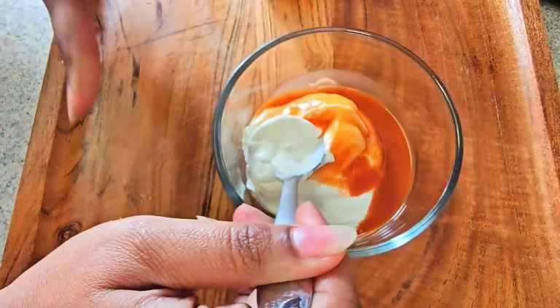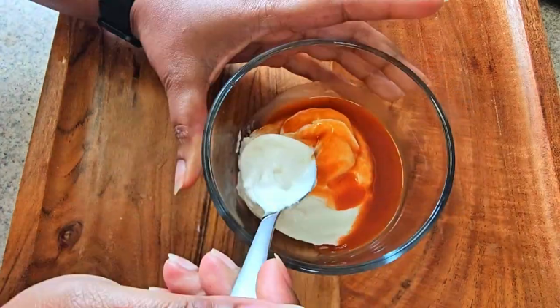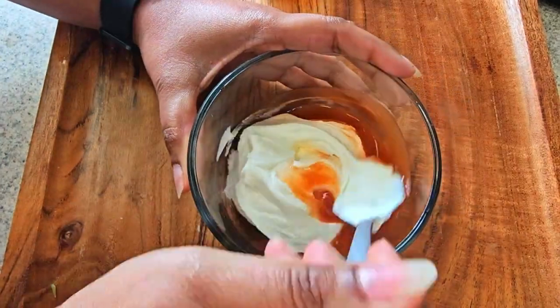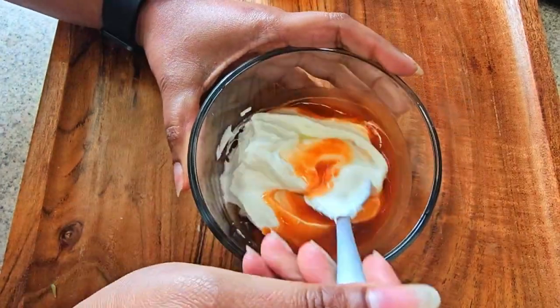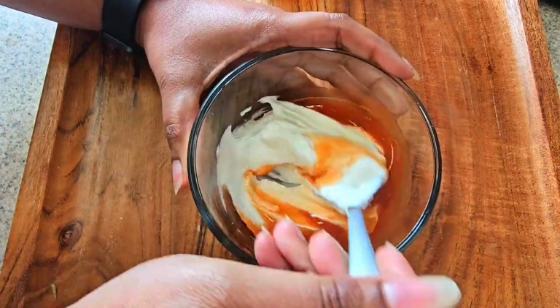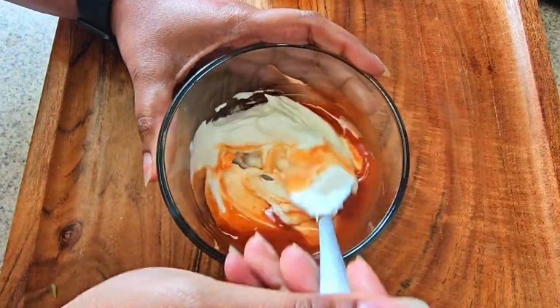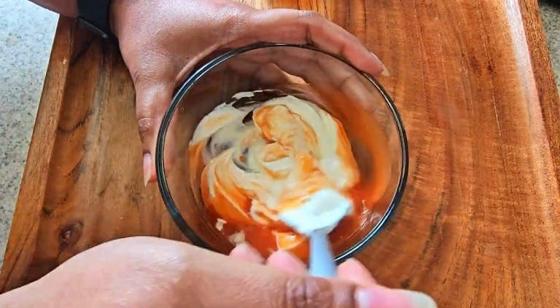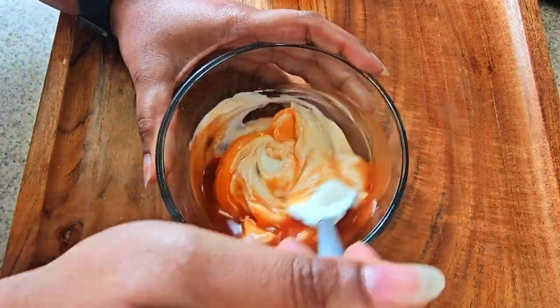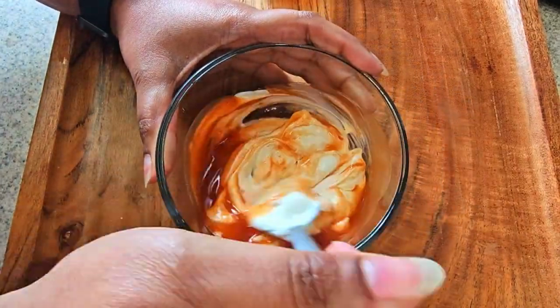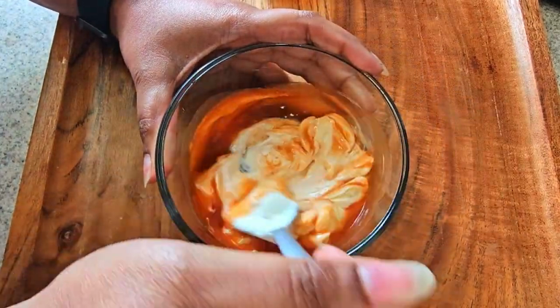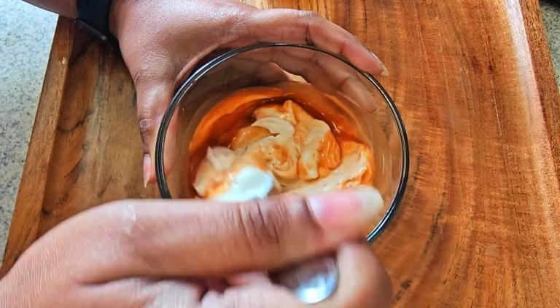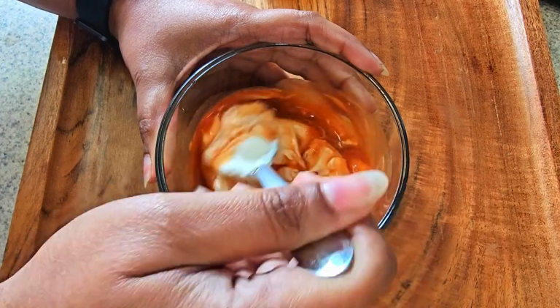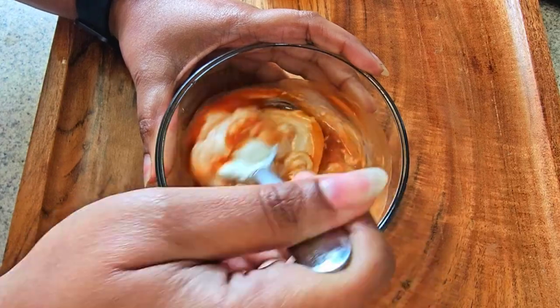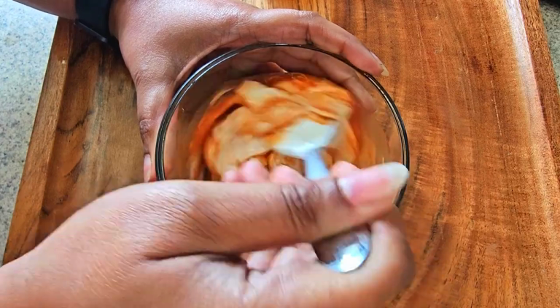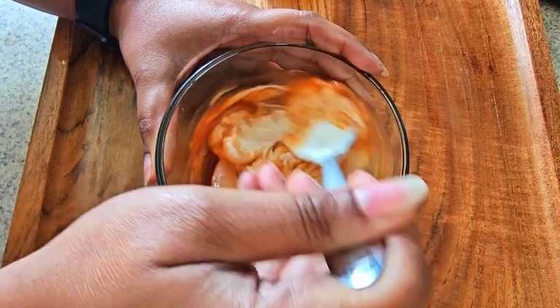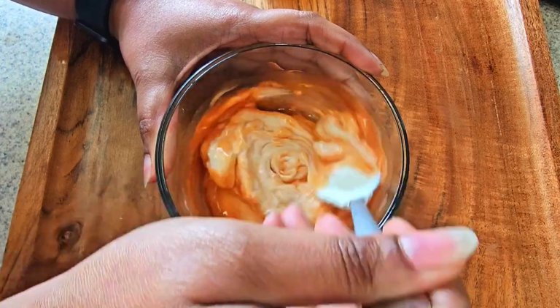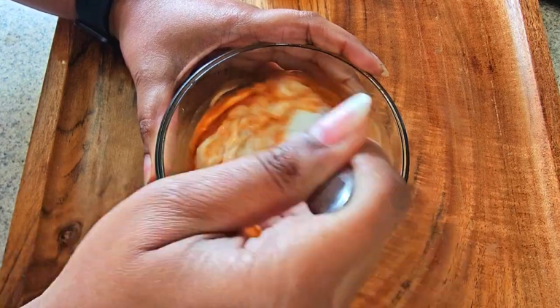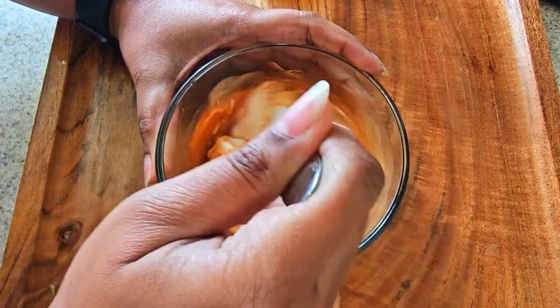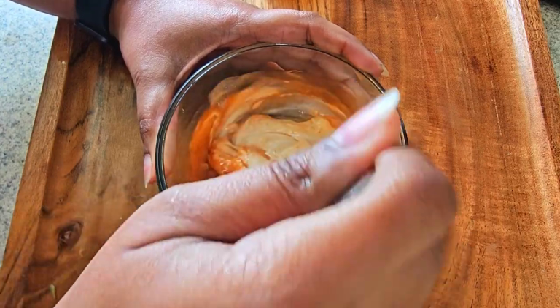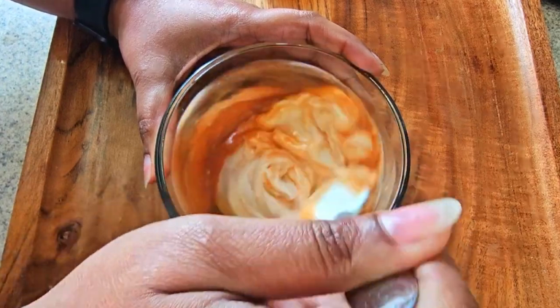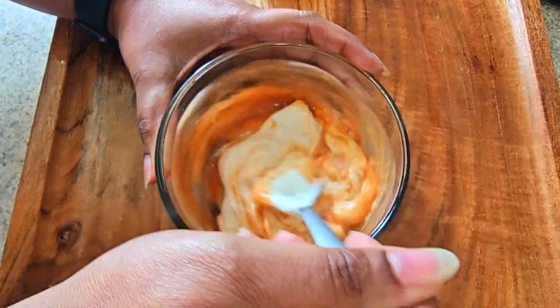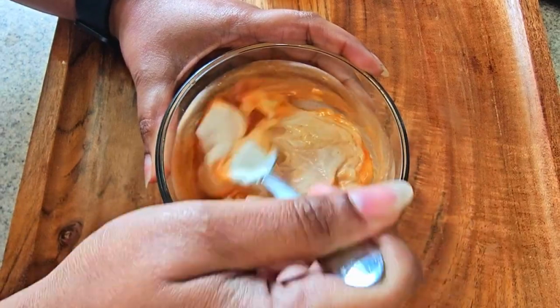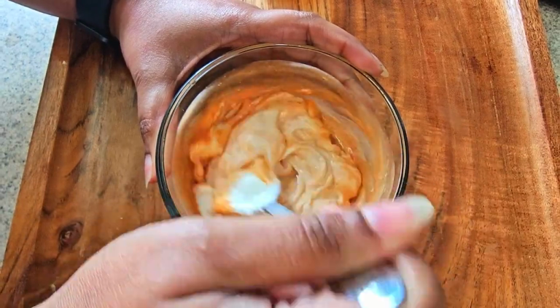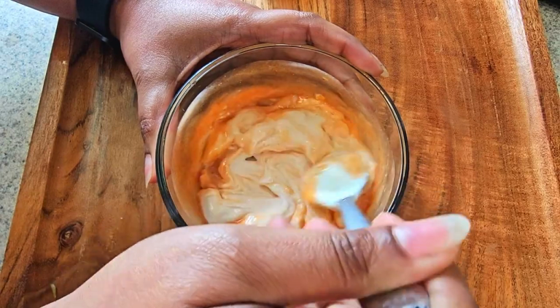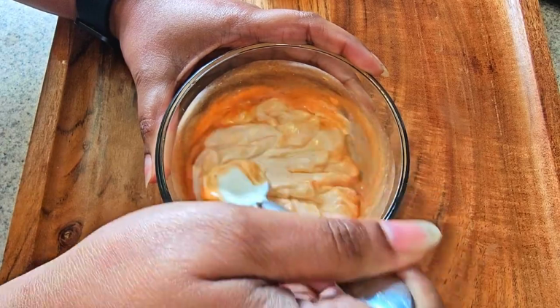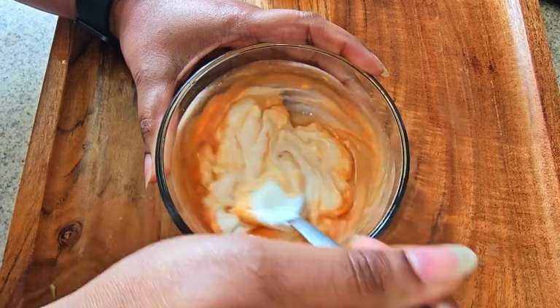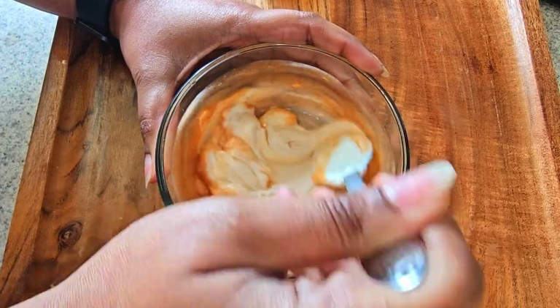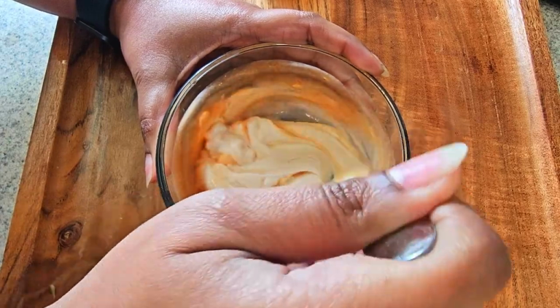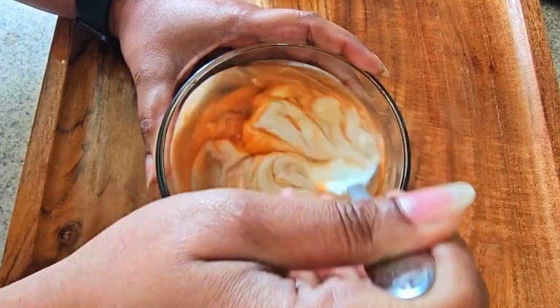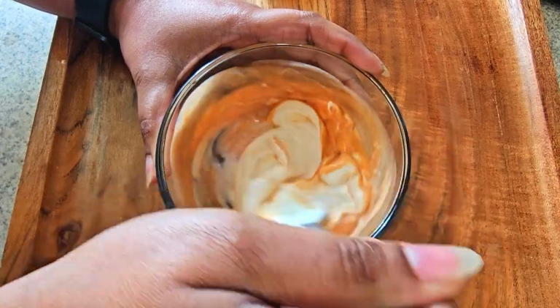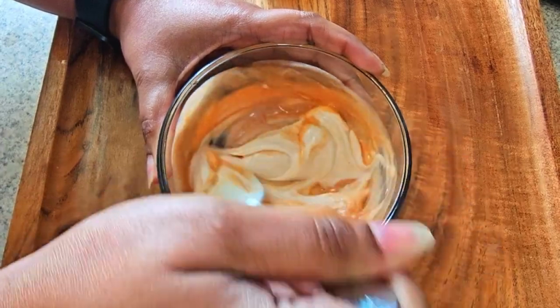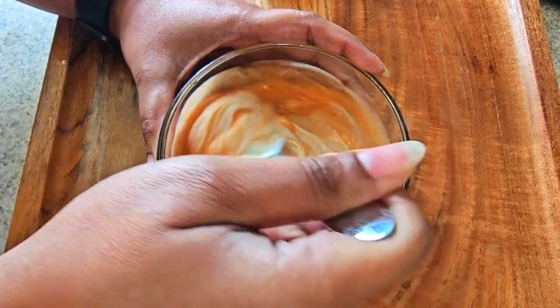In a bowl, you want to put in a couple of scoops of sour cream and add in whatever hot sauce you have in your cabinet. That's it.